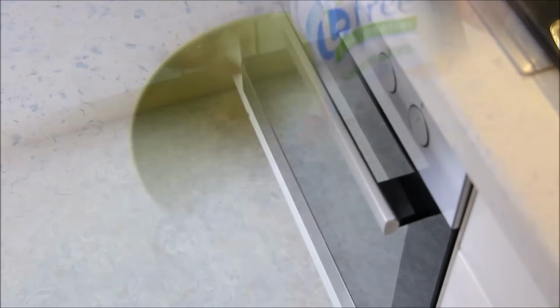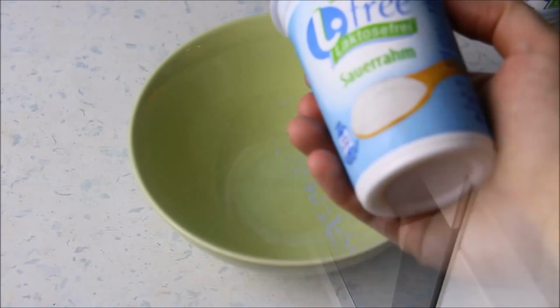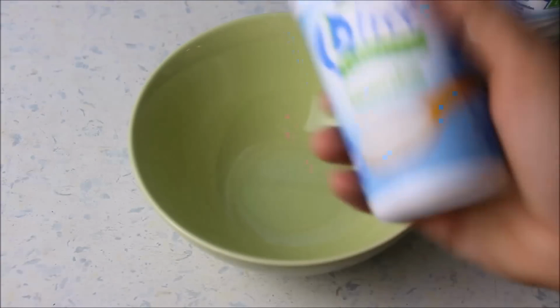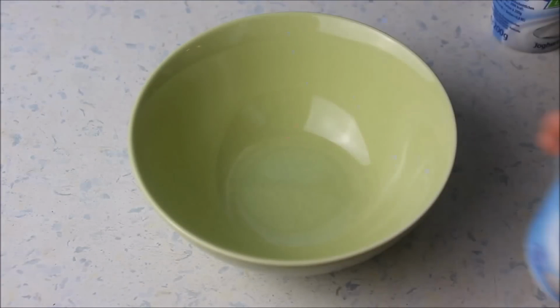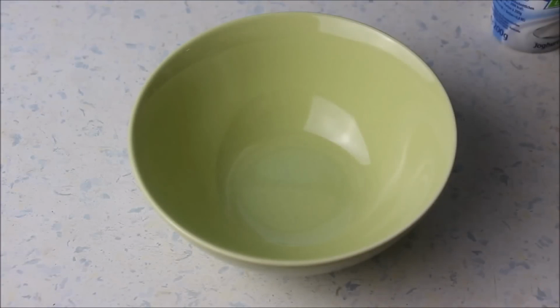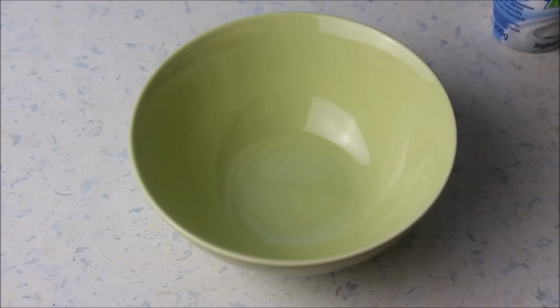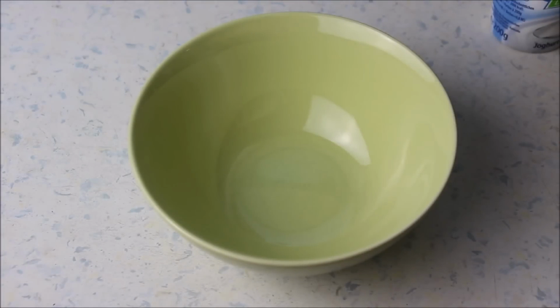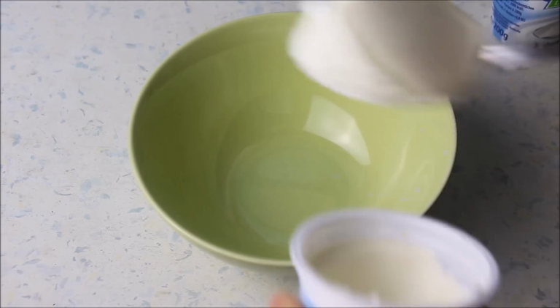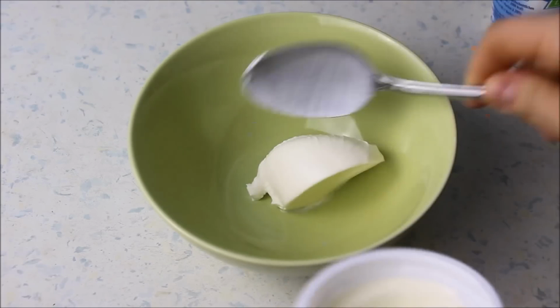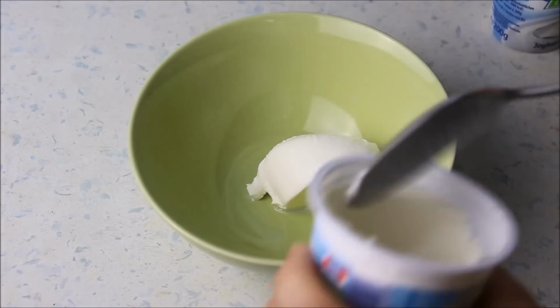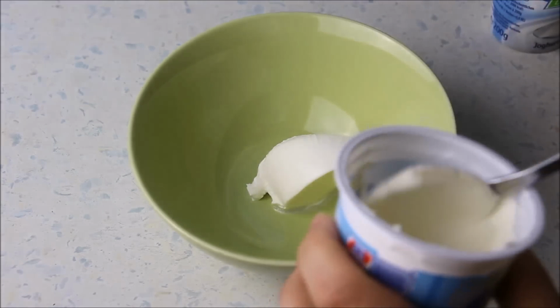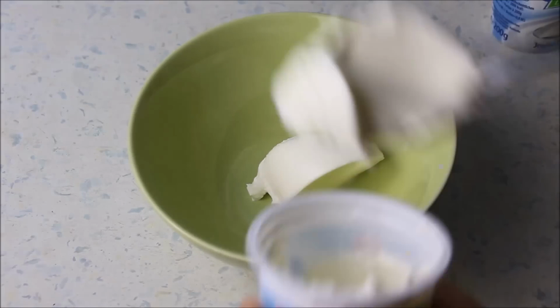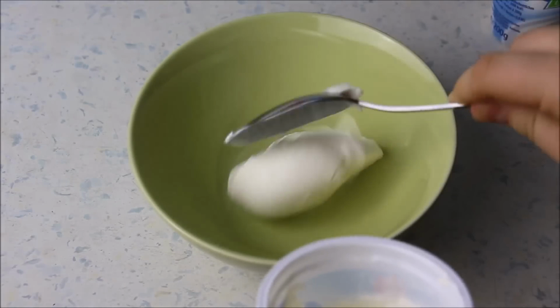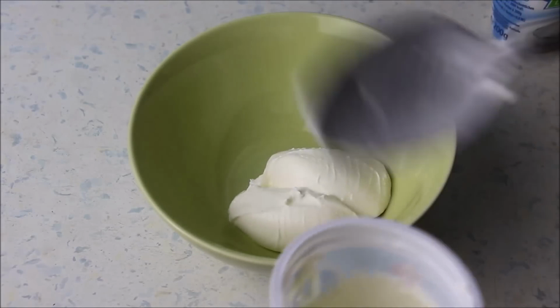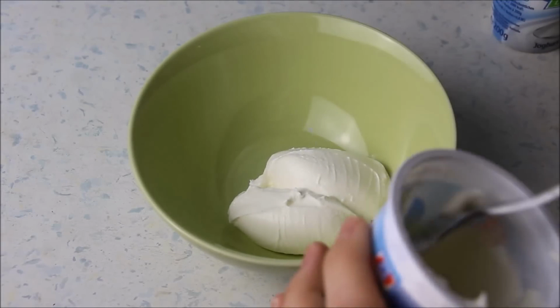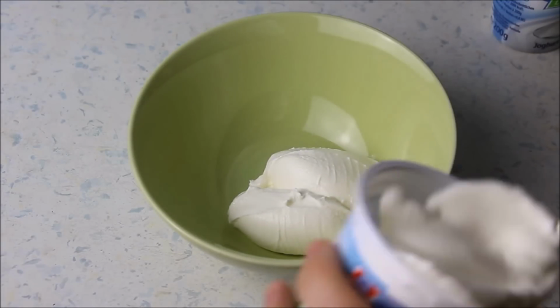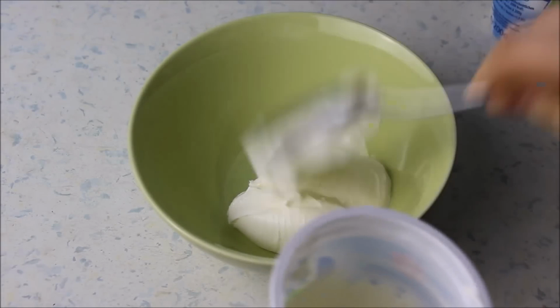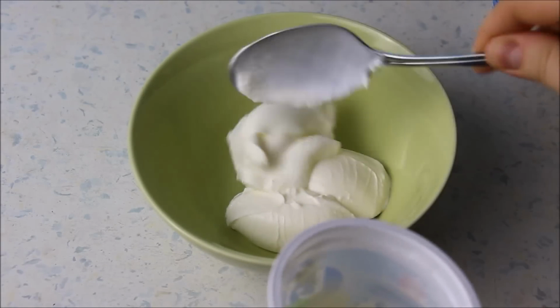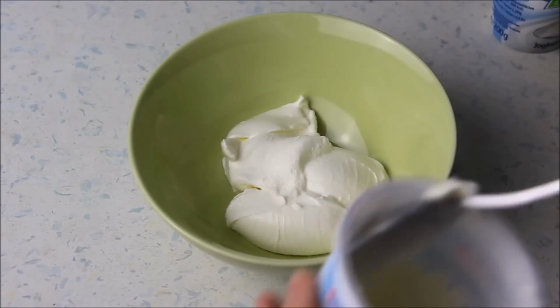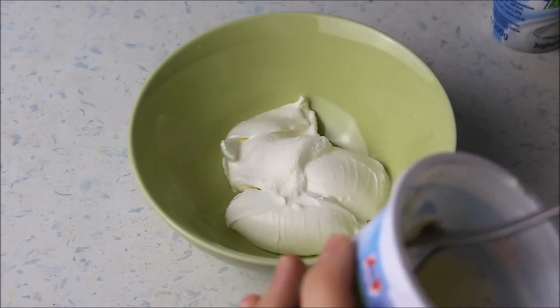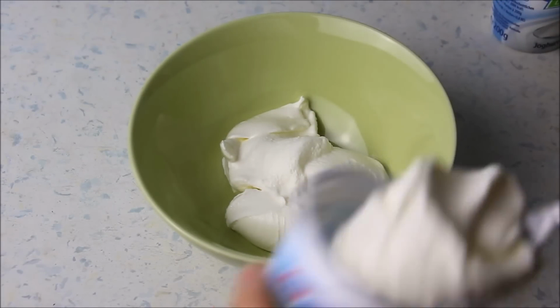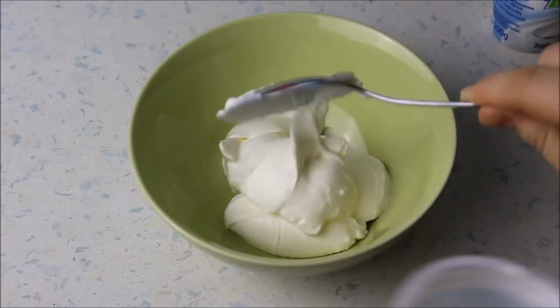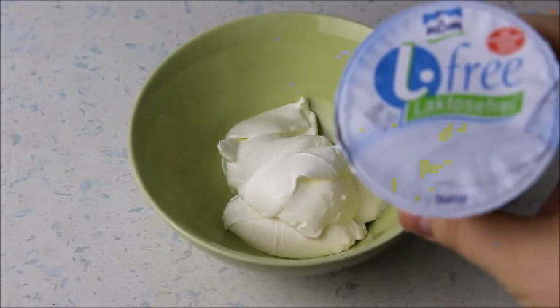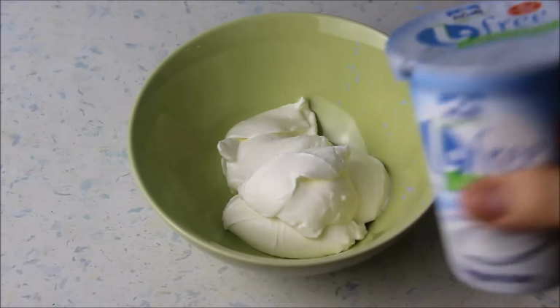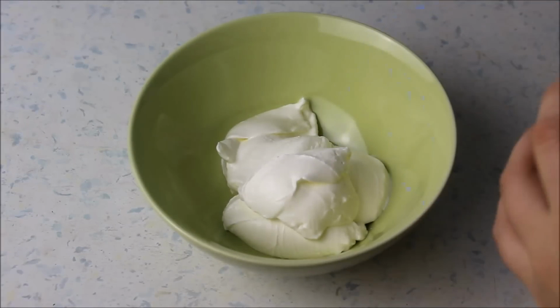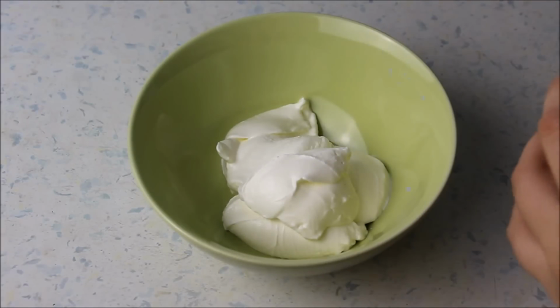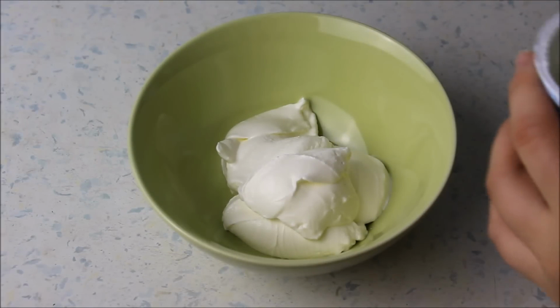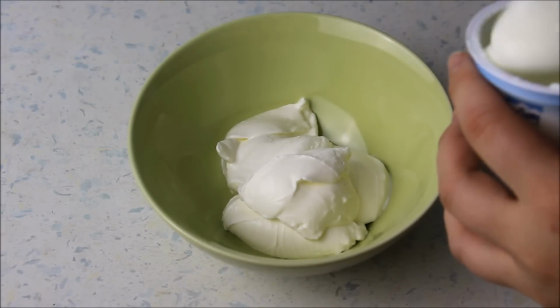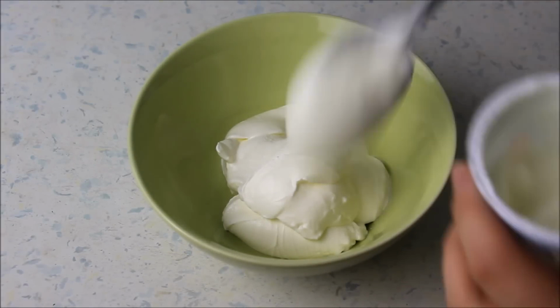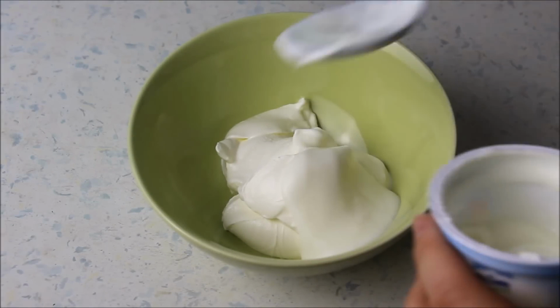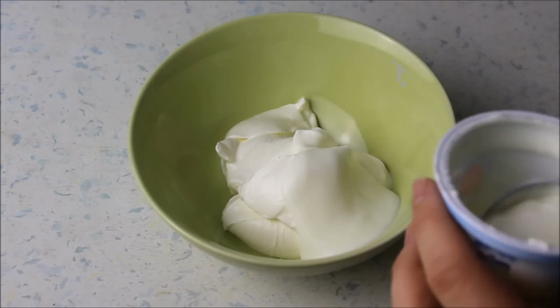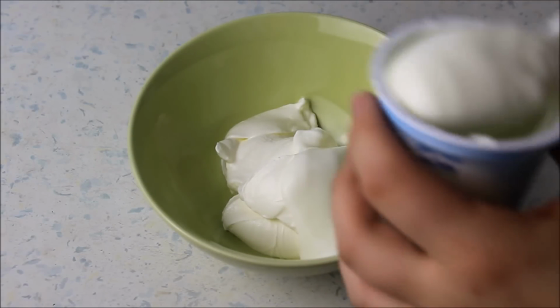Die Sauce ist ganz einfach zuzubereiten: ihr braucht einfach nur 4 Esslöffel Sauerrahm, 4 Esslöffel Joghurt und den zerdrückten oder fein gehackten Knoblauch. Salzen, pfeffern, umrühren und fertig.